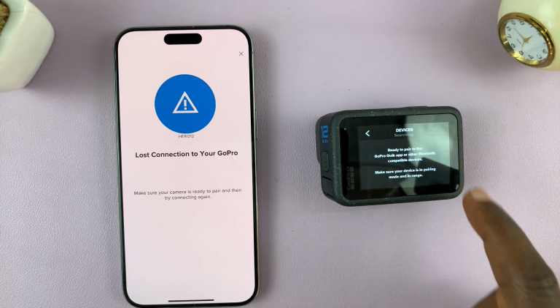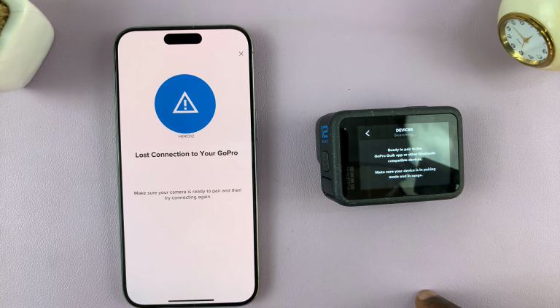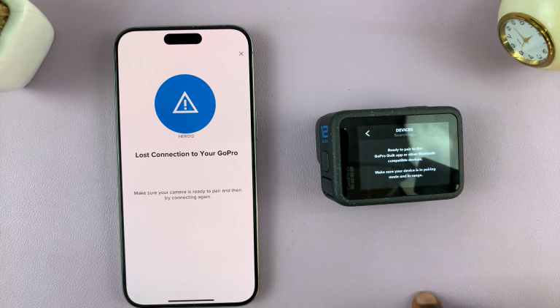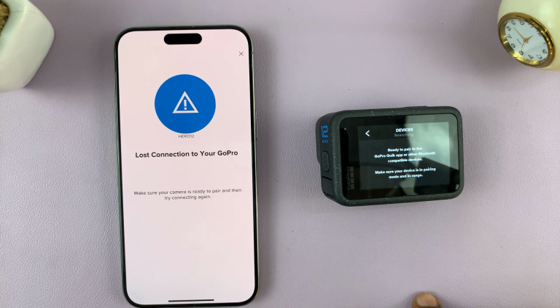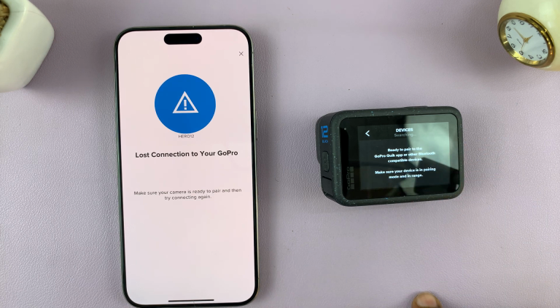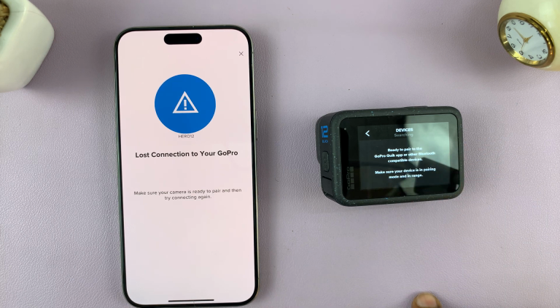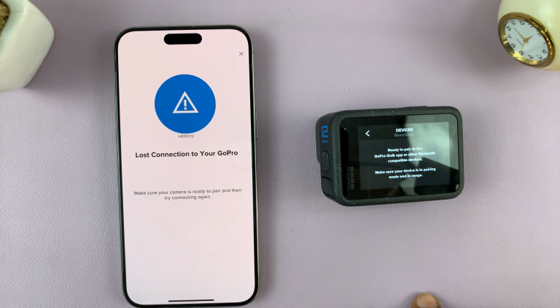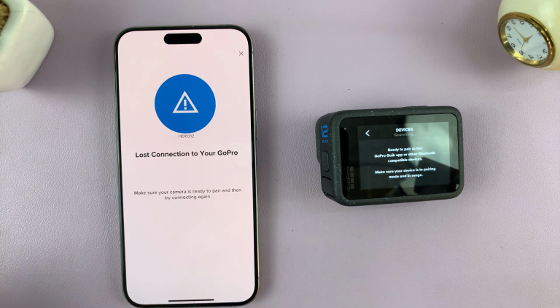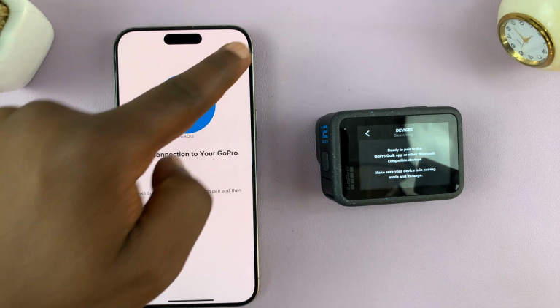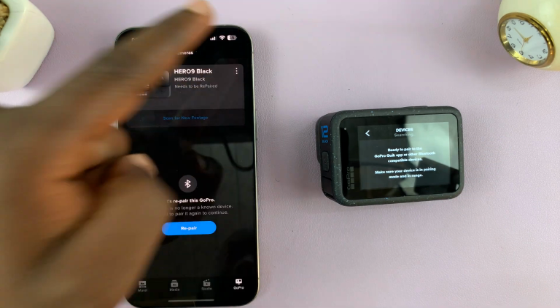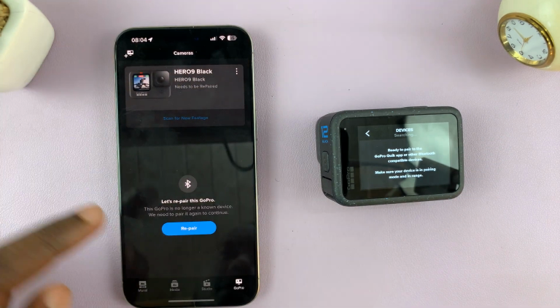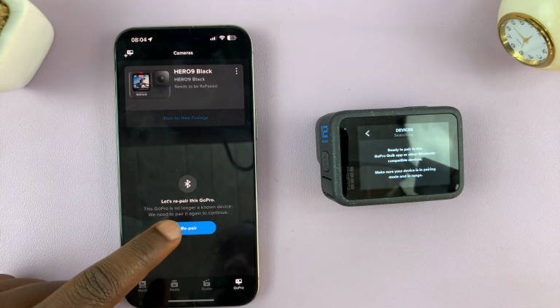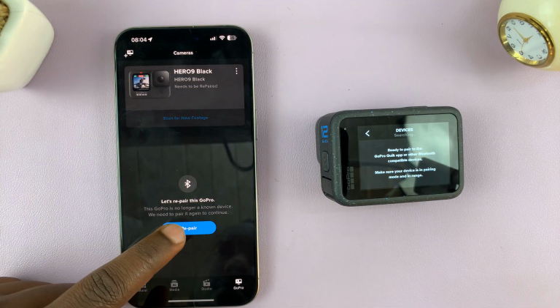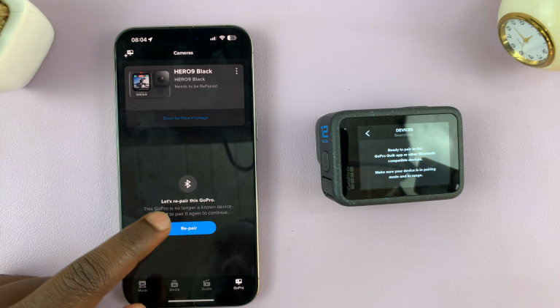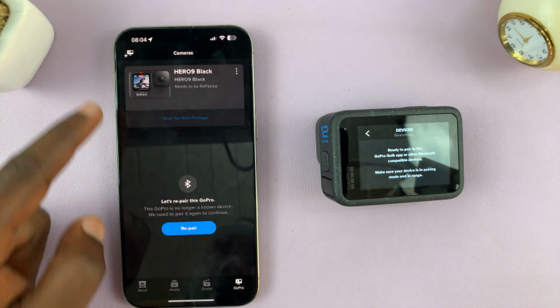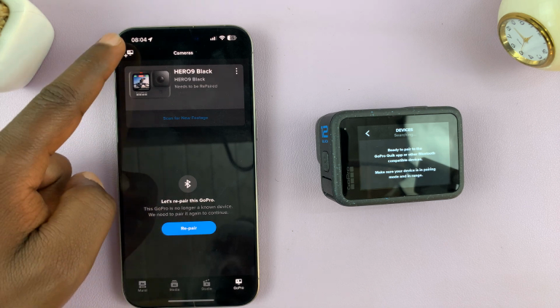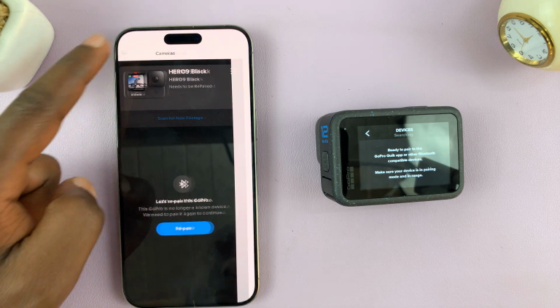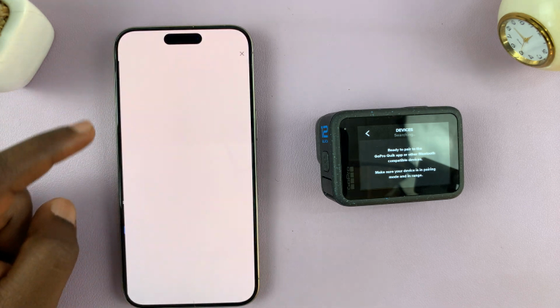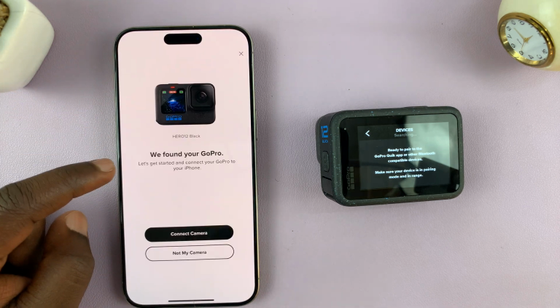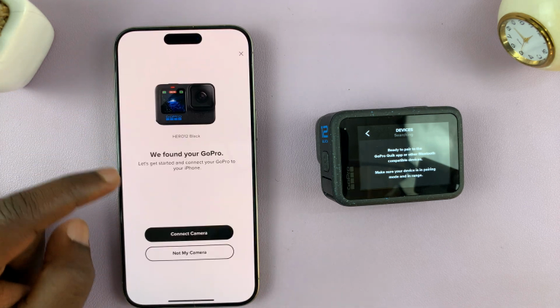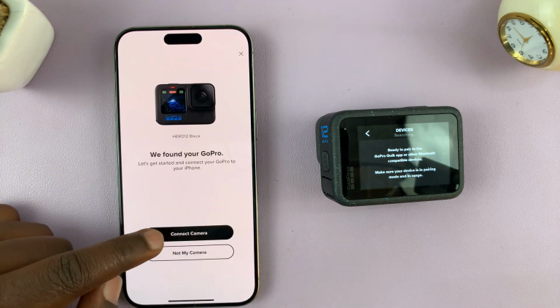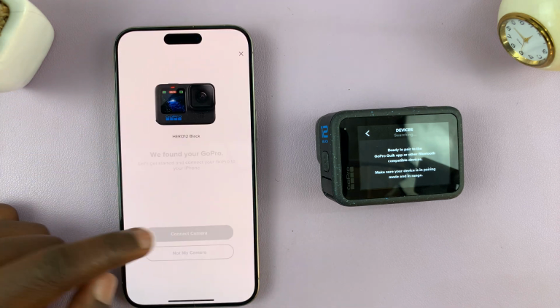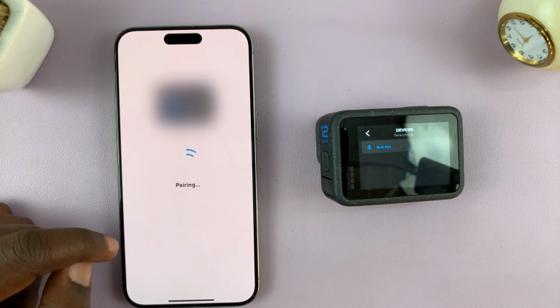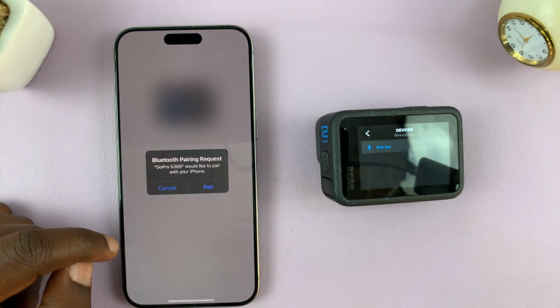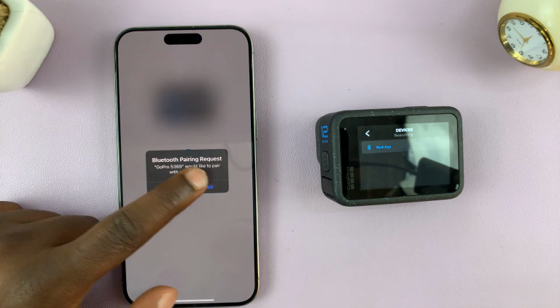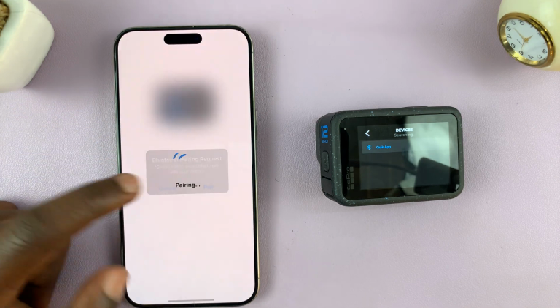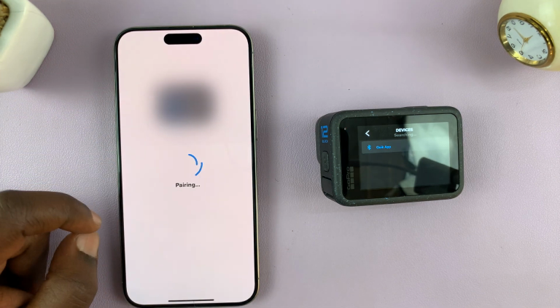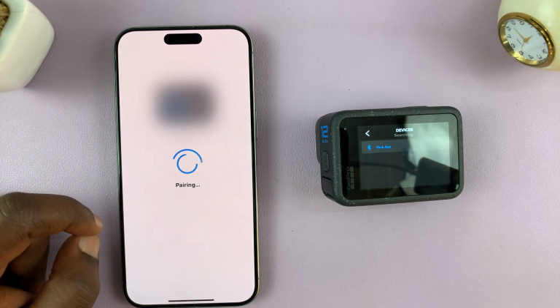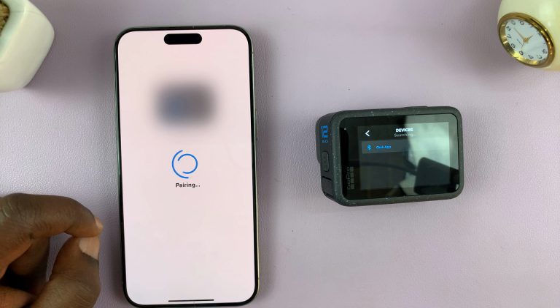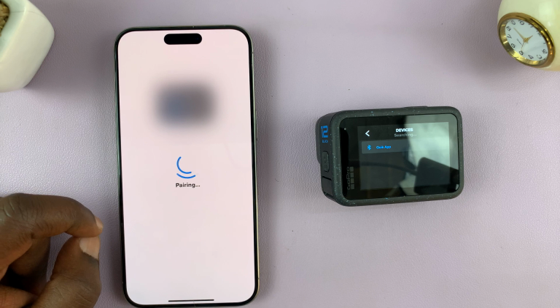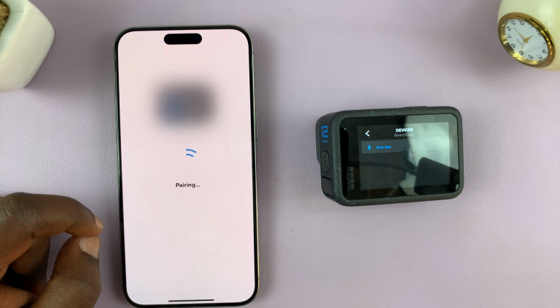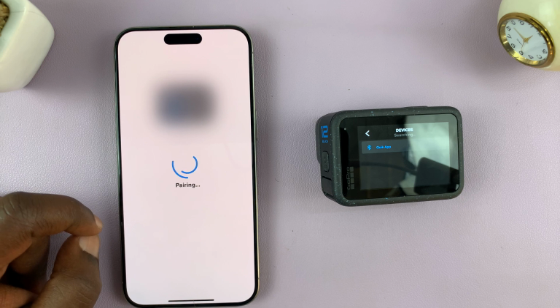It's saying it lost connection to my GoPro, so let's try again. There you go.